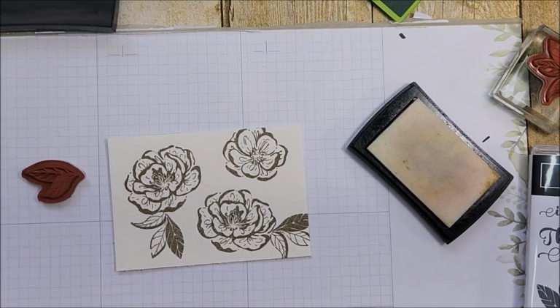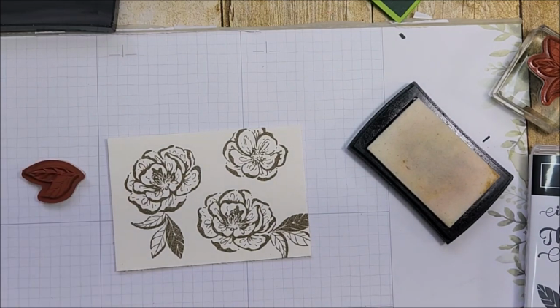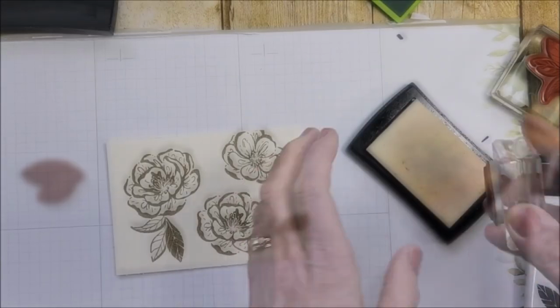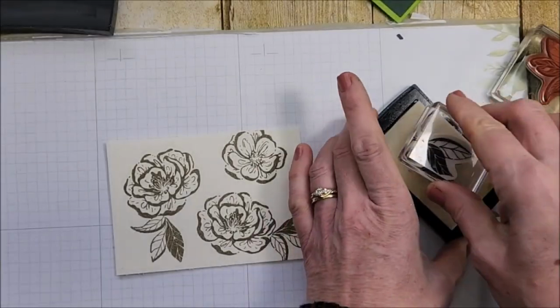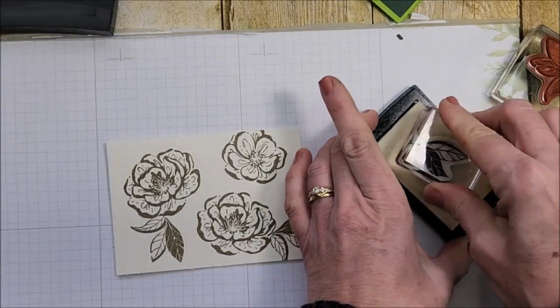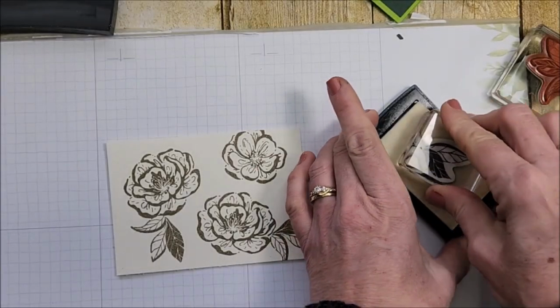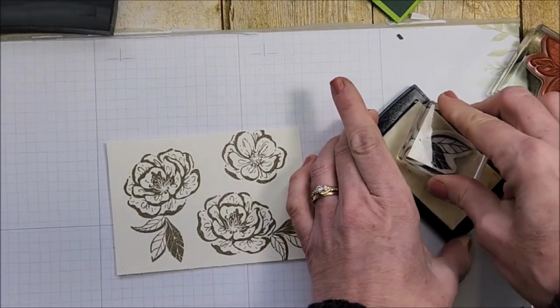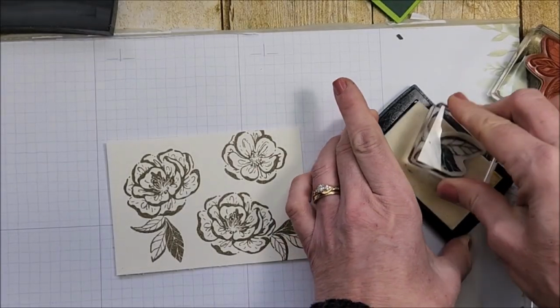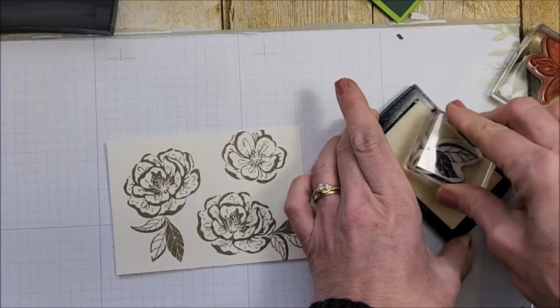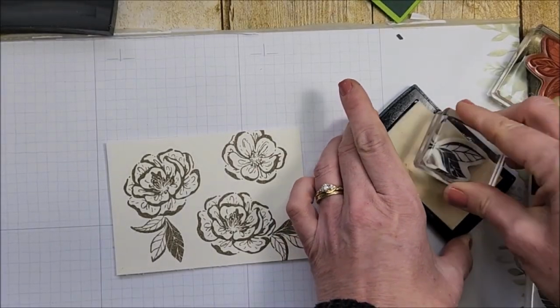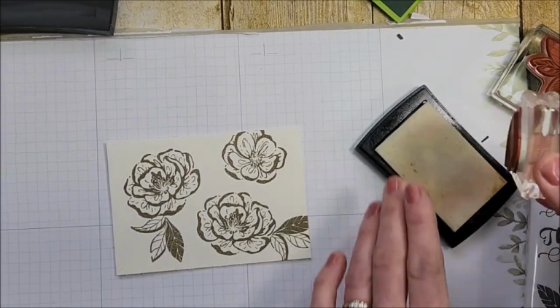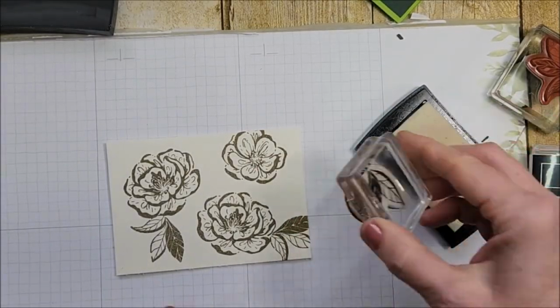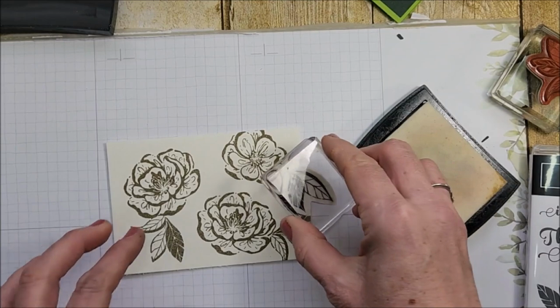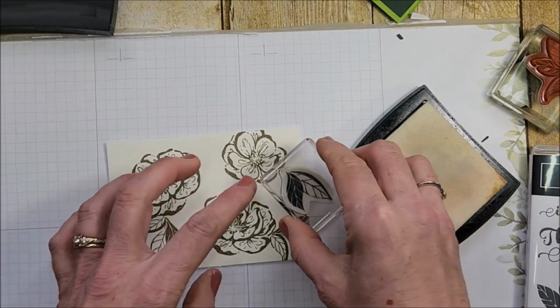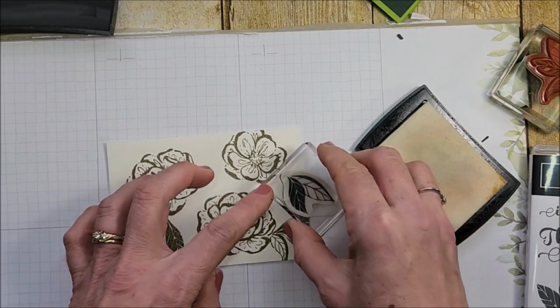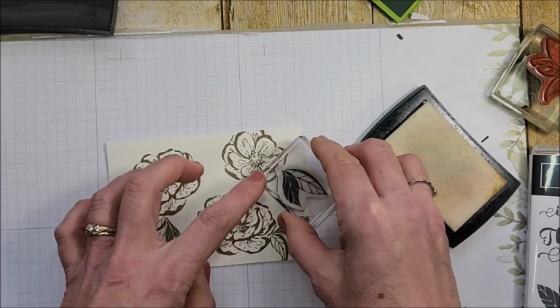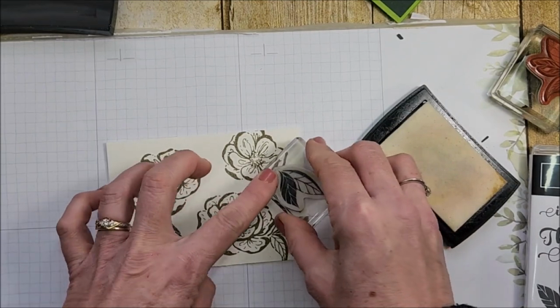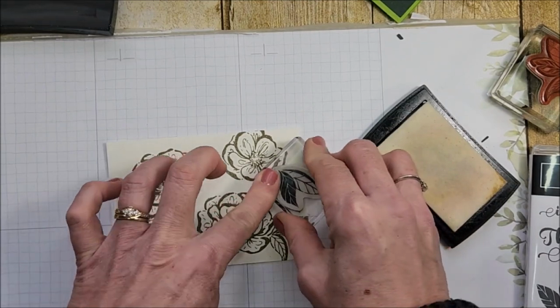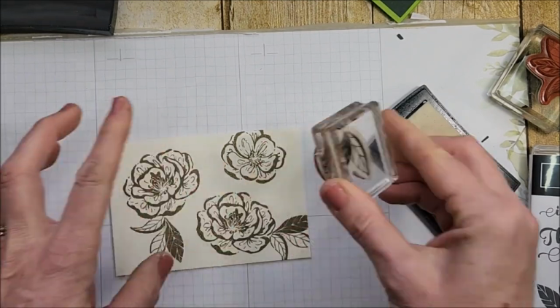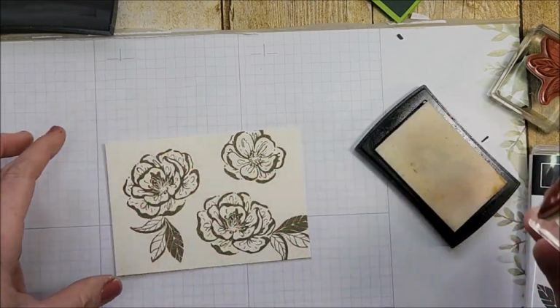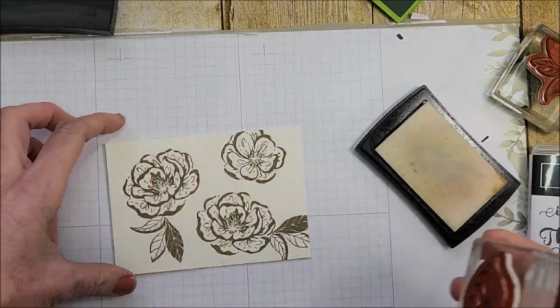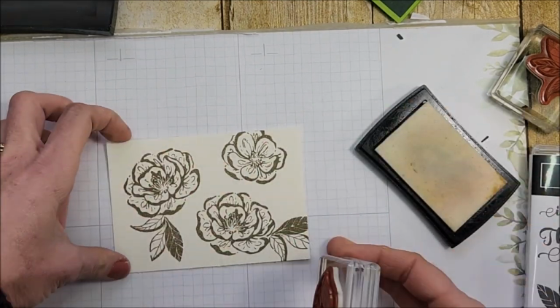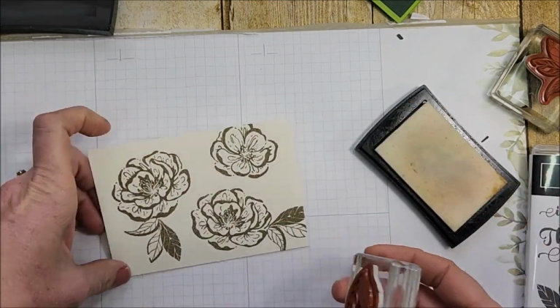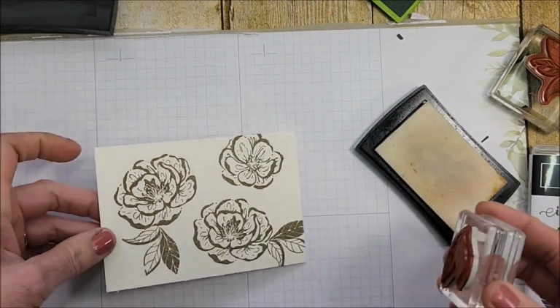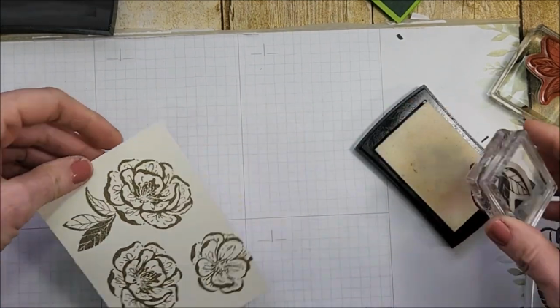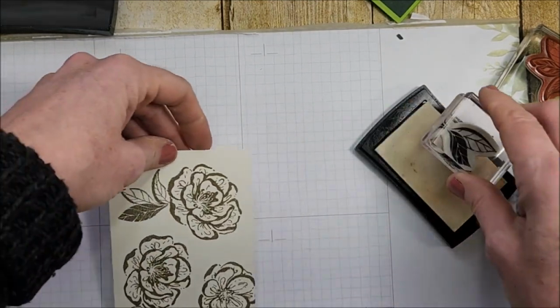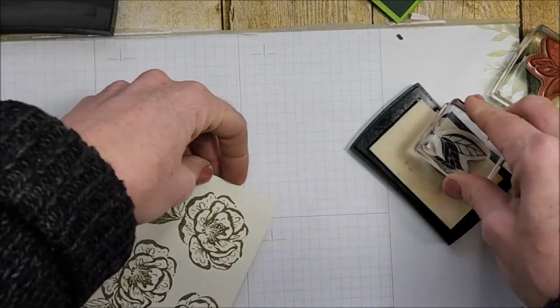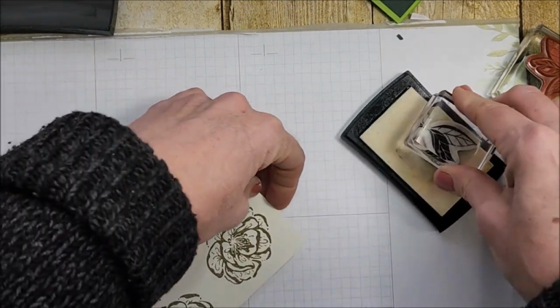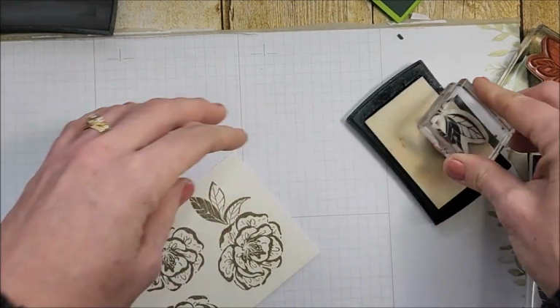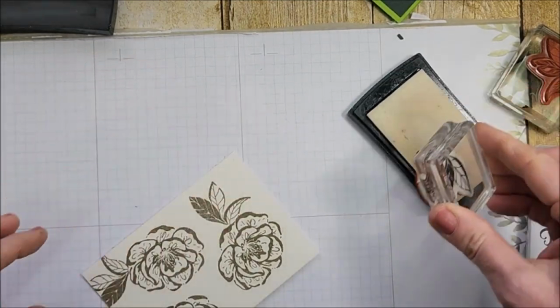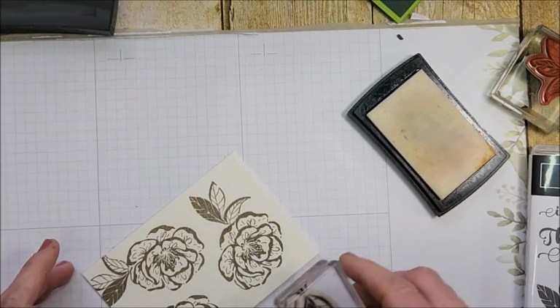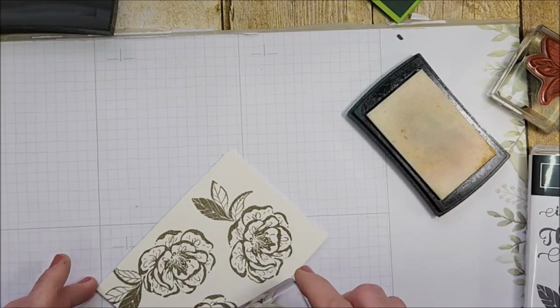You can see I'm just filling in with the leaves here, there, and everywhere.